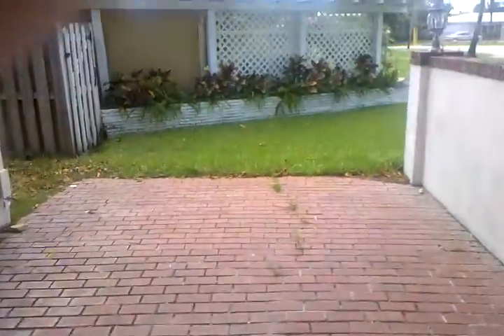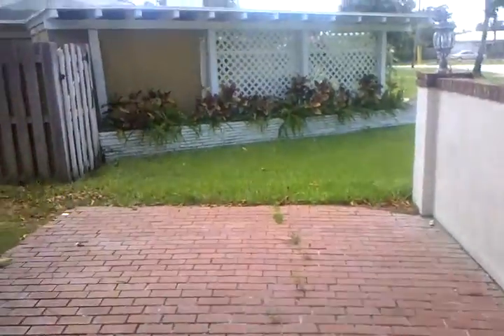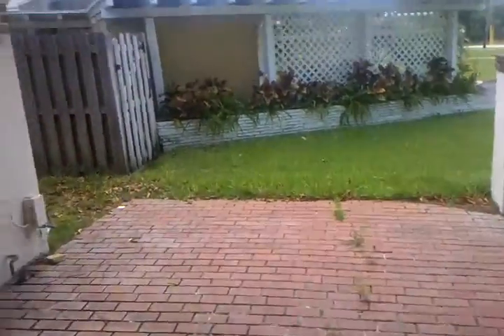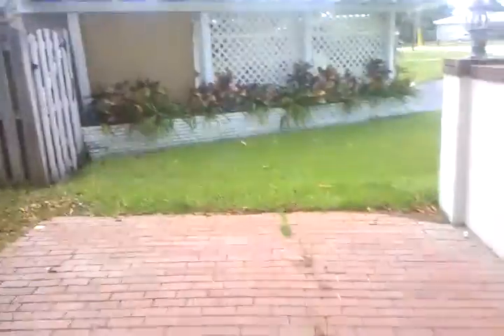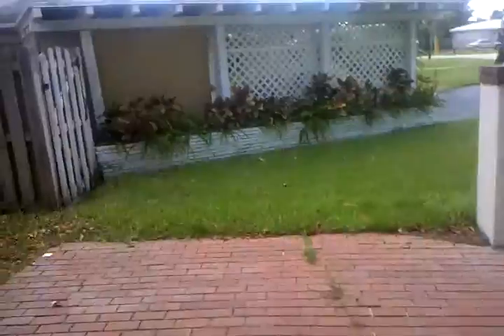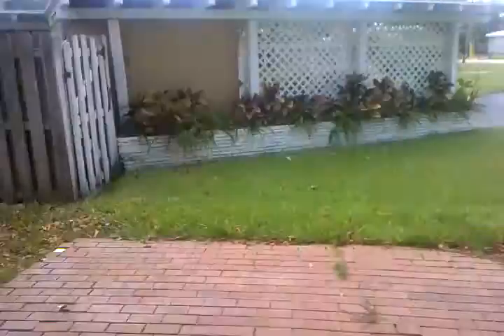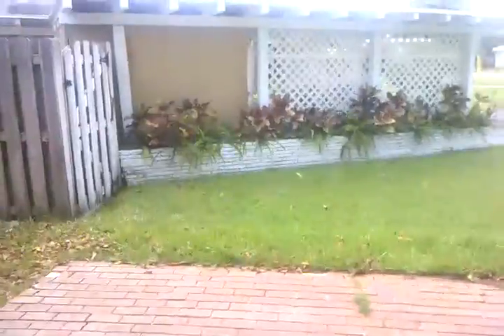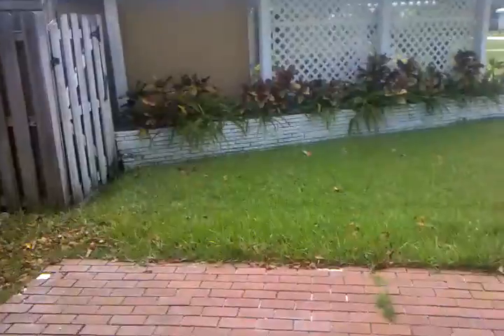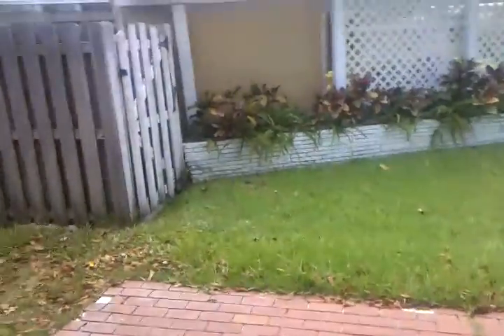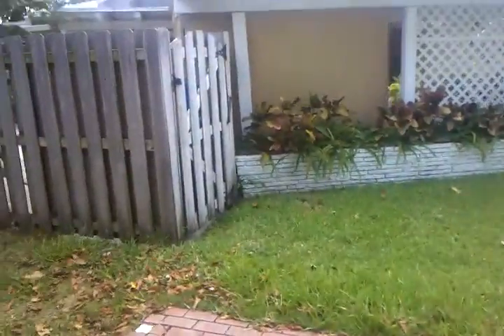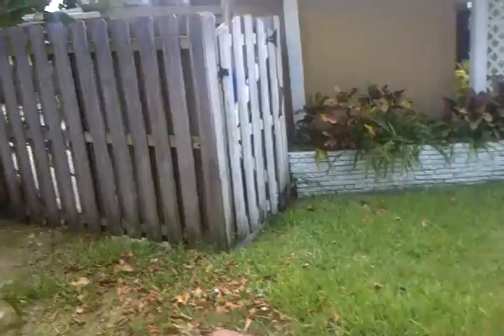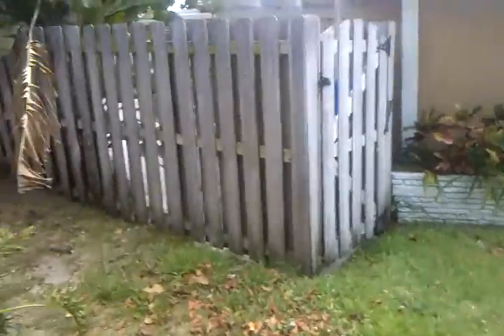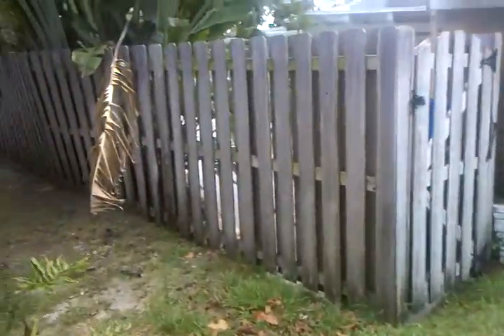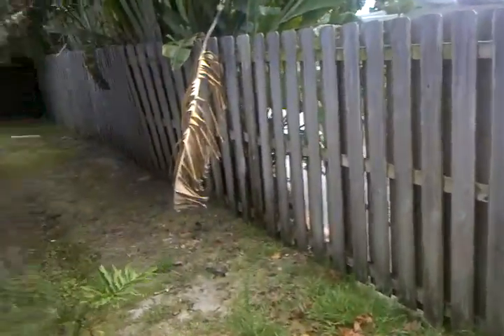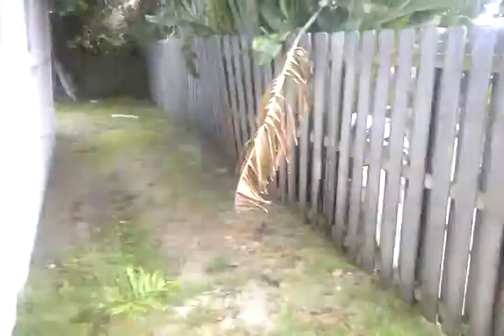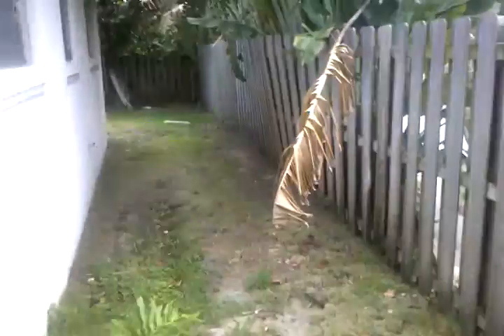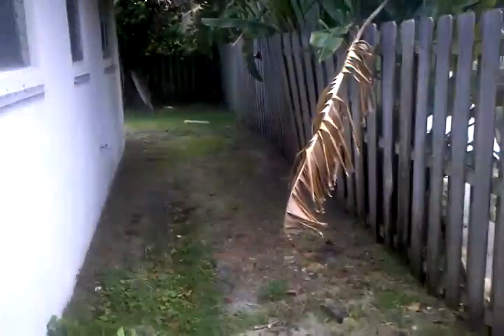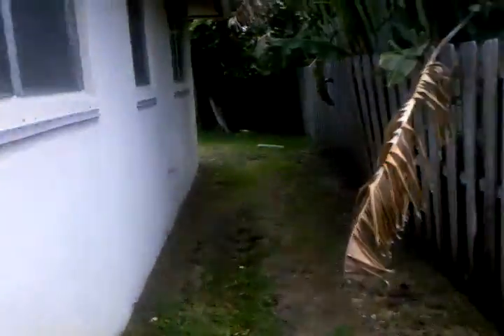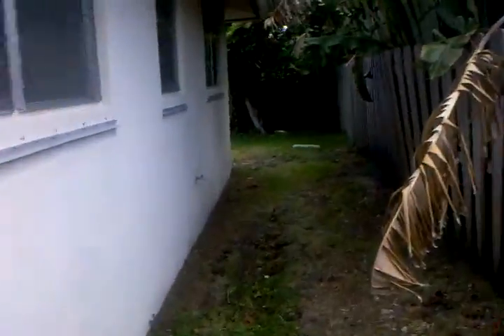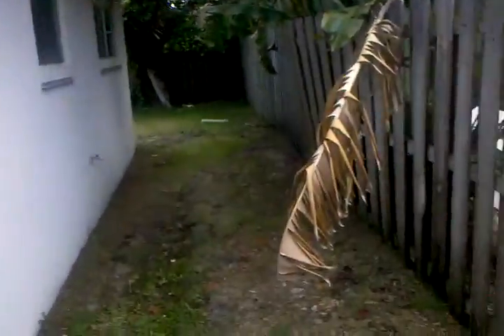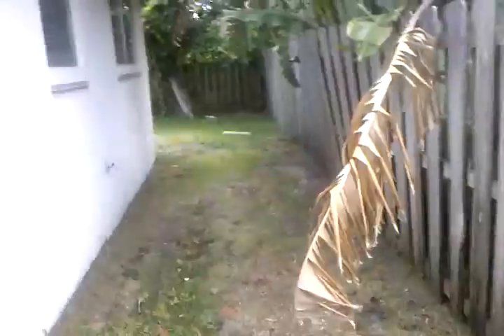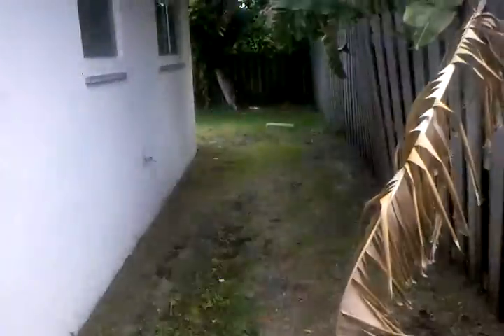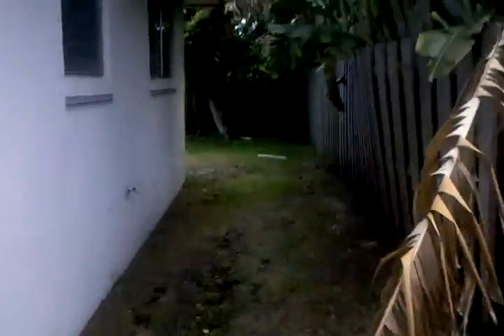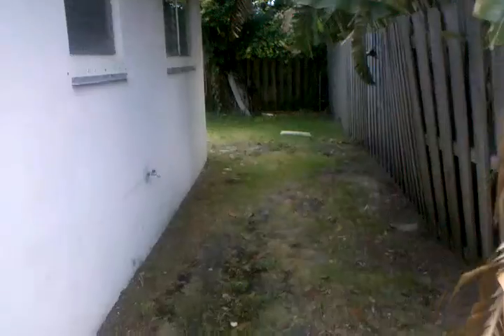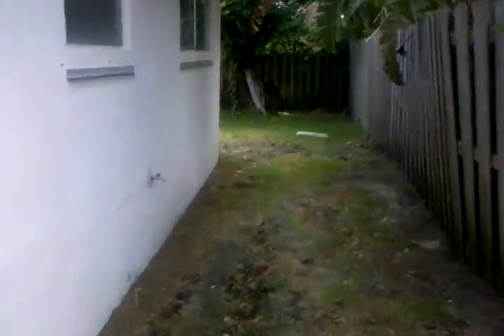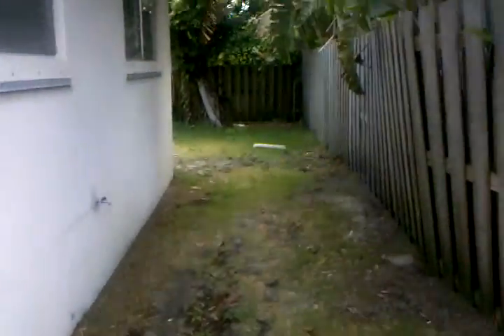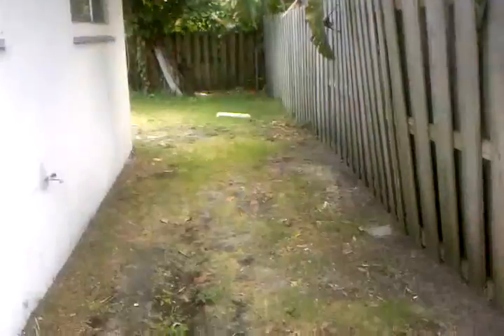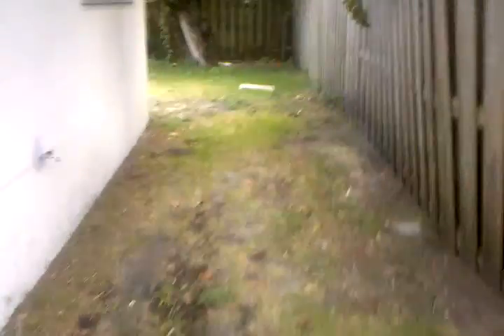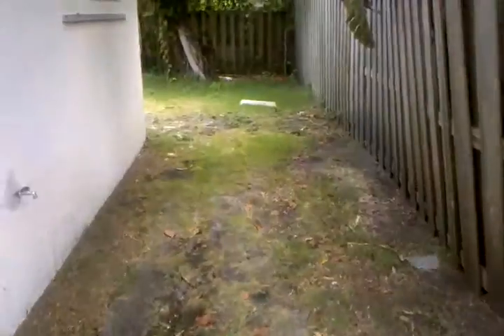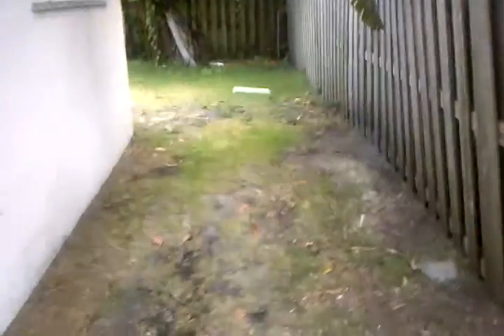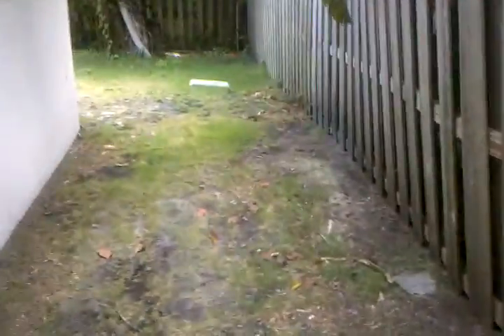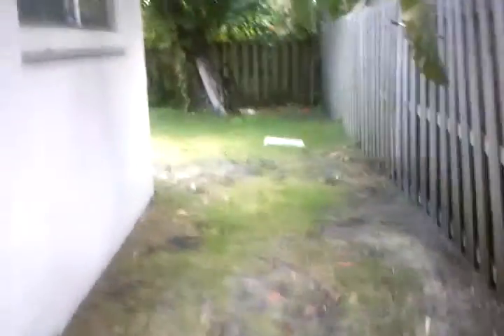We're going around the side. This is the house next door. This is the side of the house. We have to put a fence or something here for the beasts.